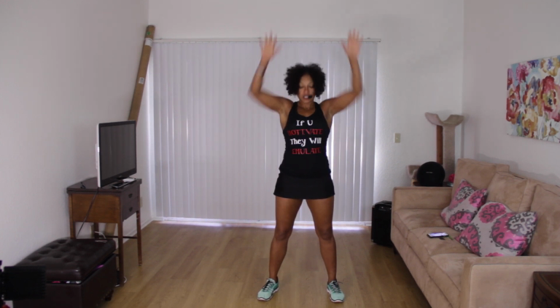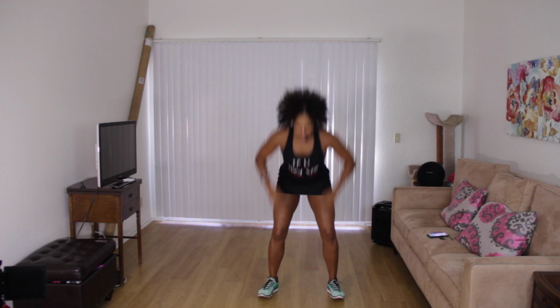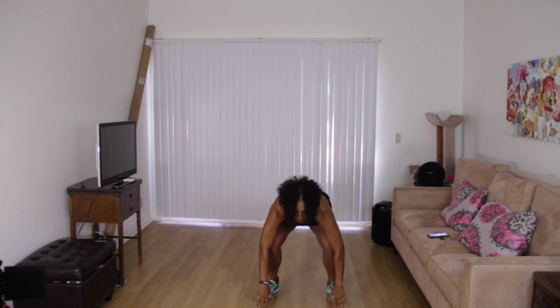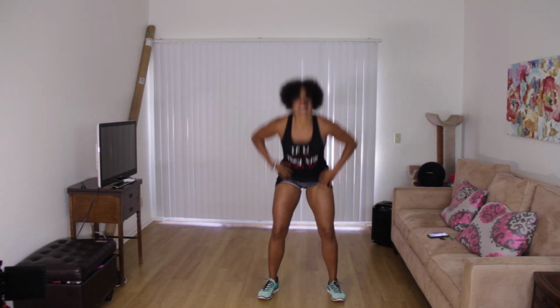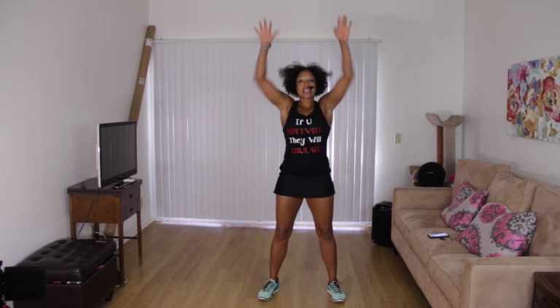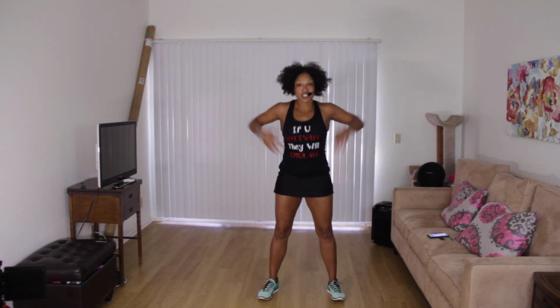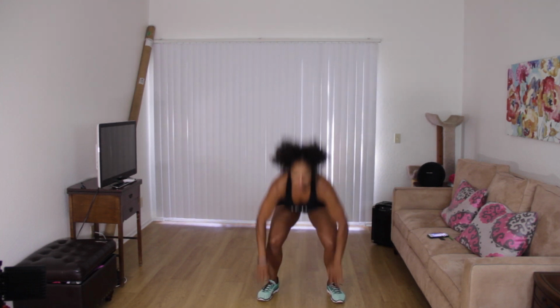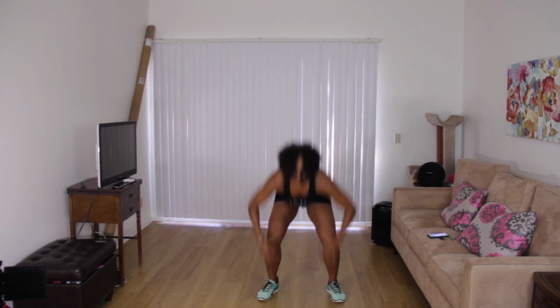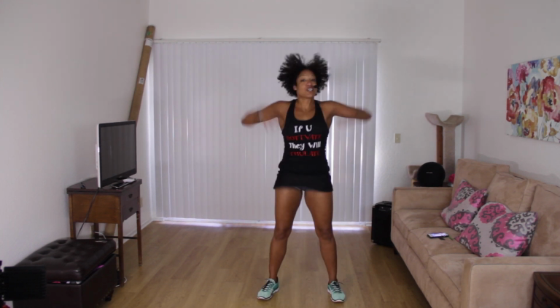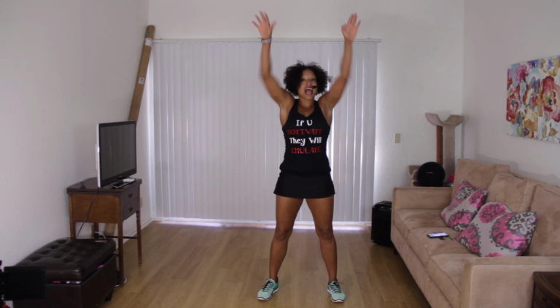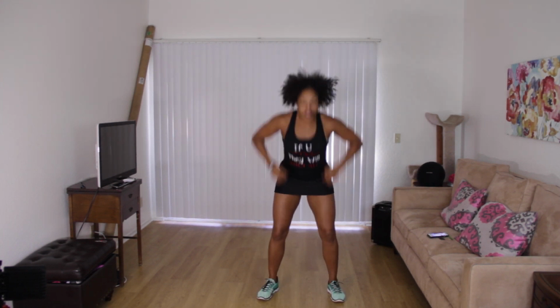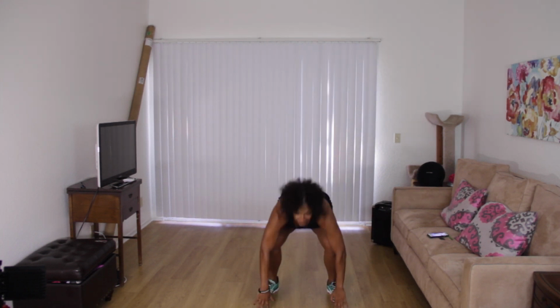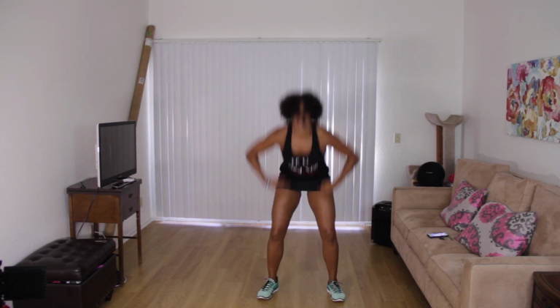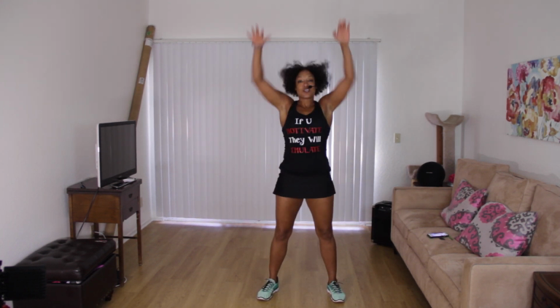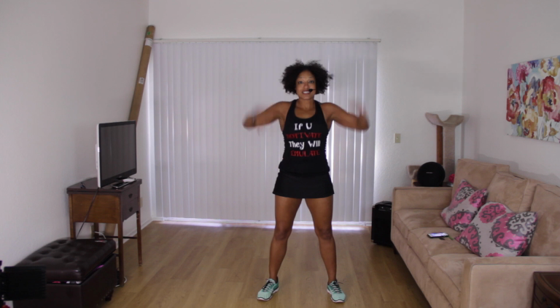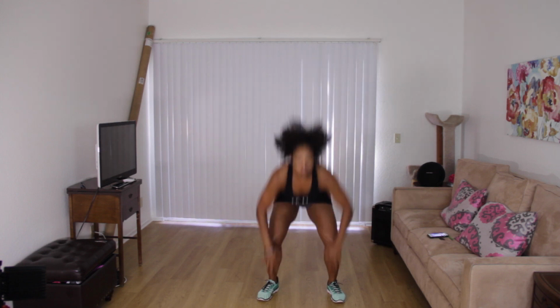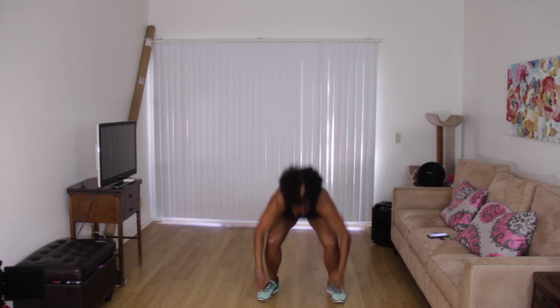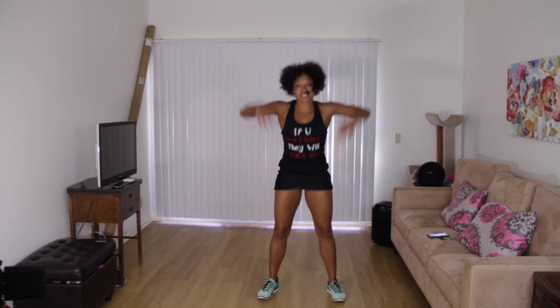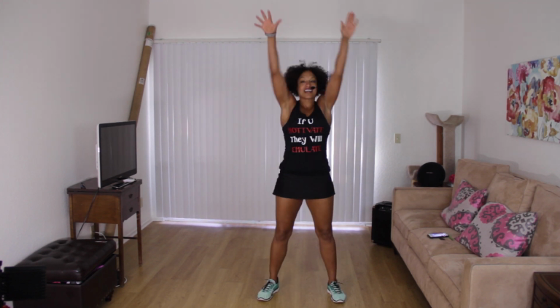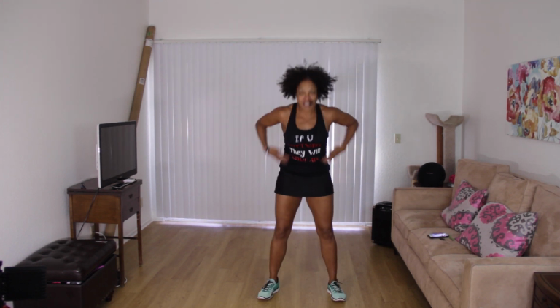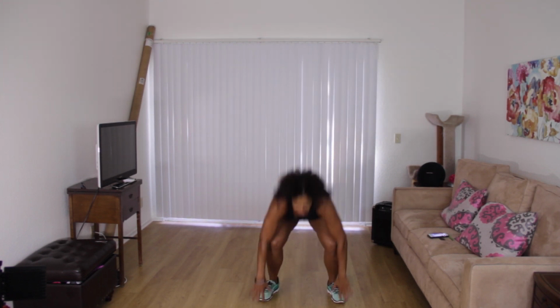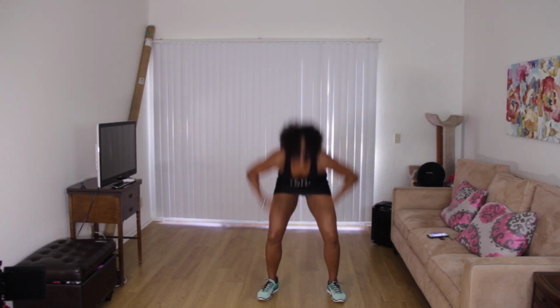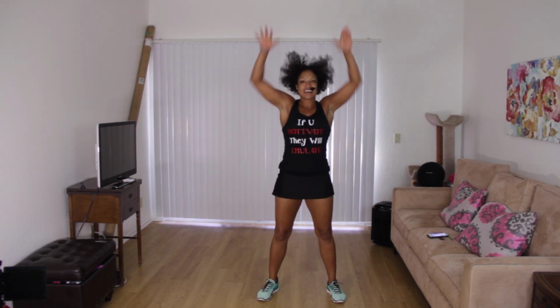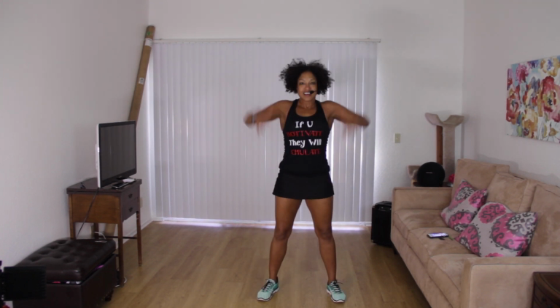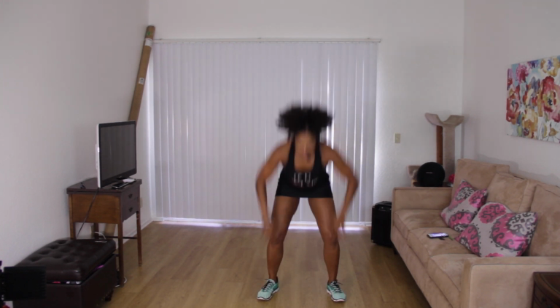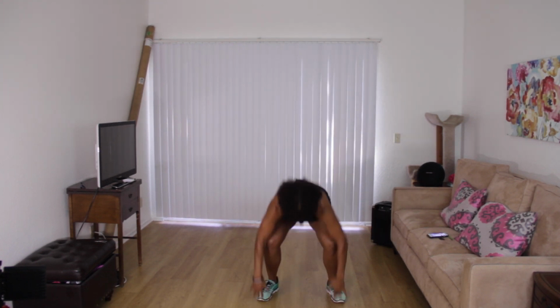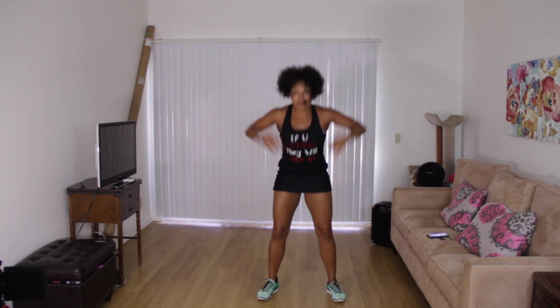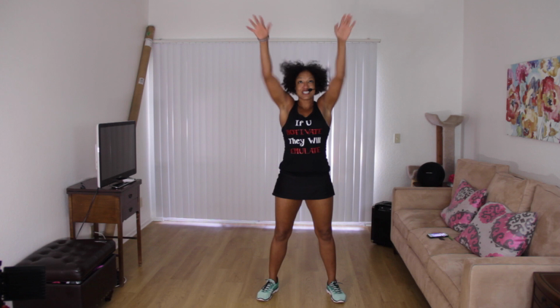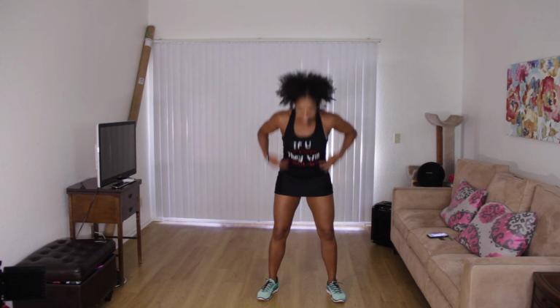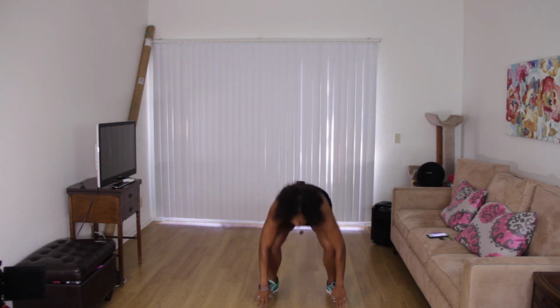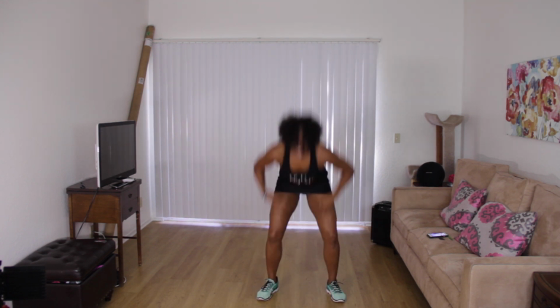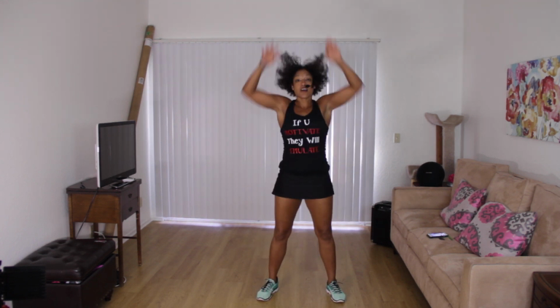Reach and squat. Now I like to jump — you don't have to. You can just sit on your toes, that's okay too. Three more, maybe two more. I don't know, here we go.